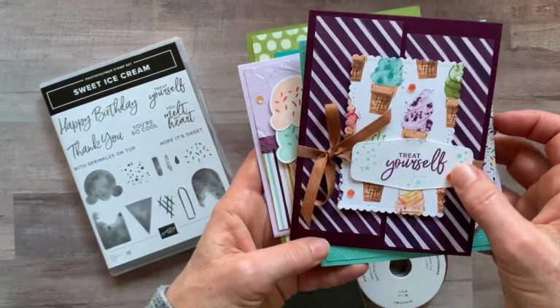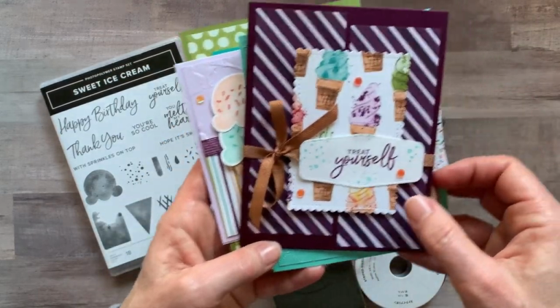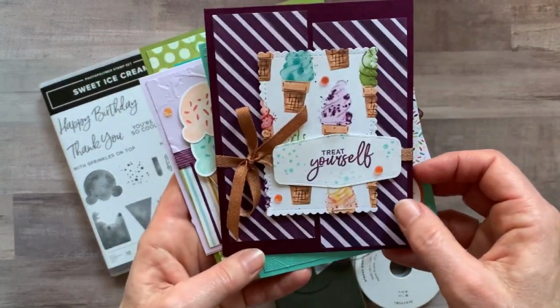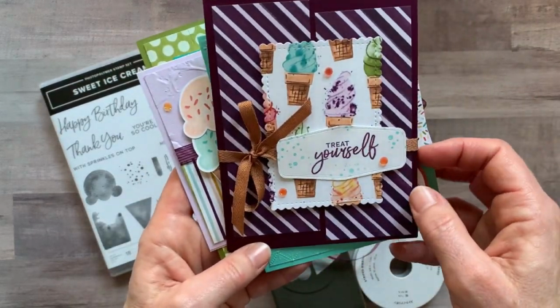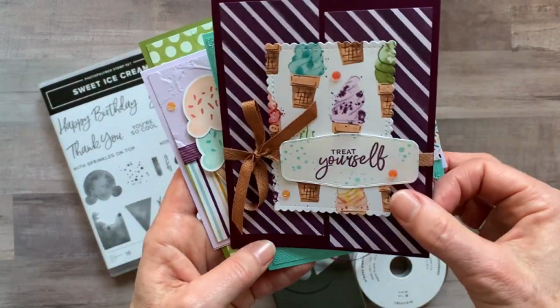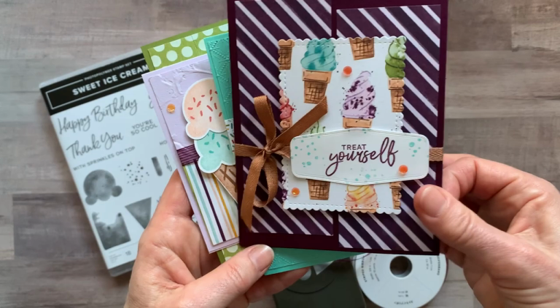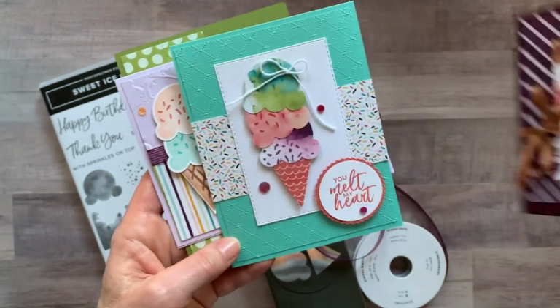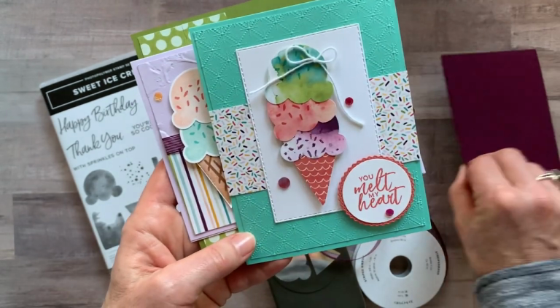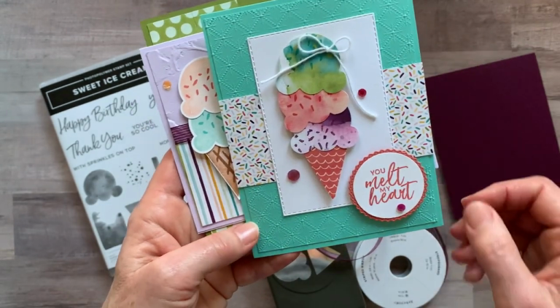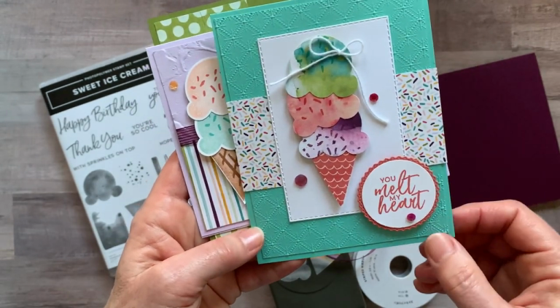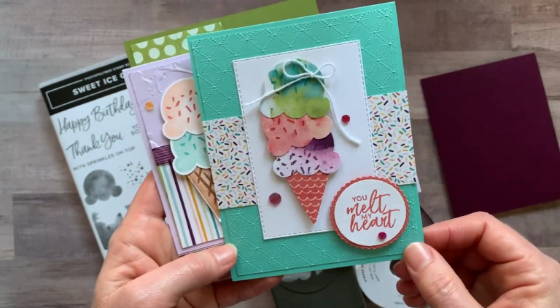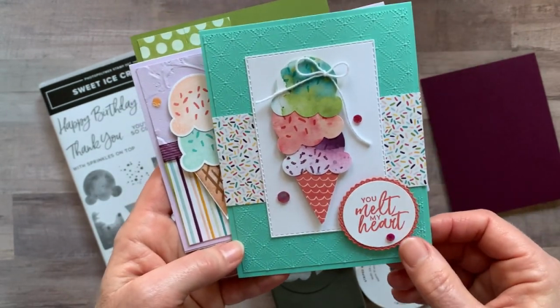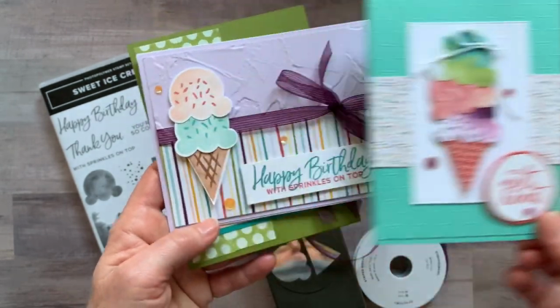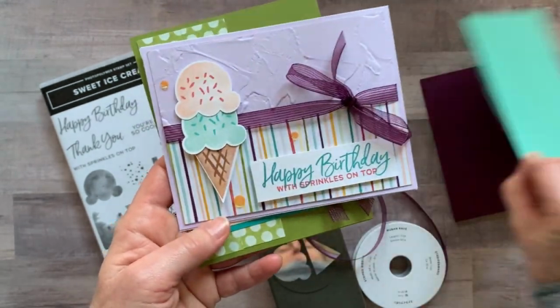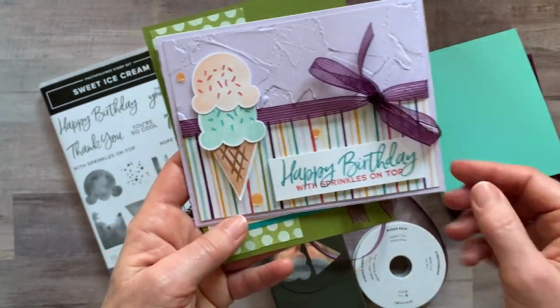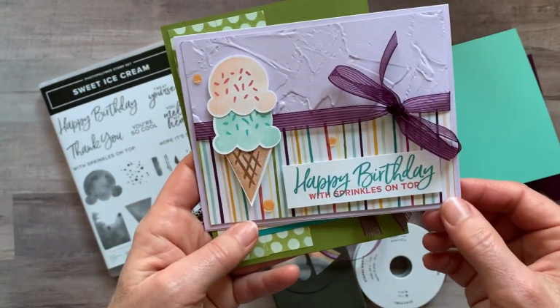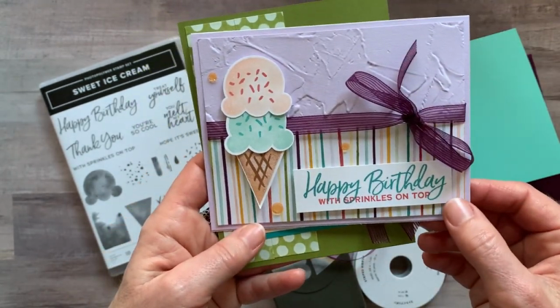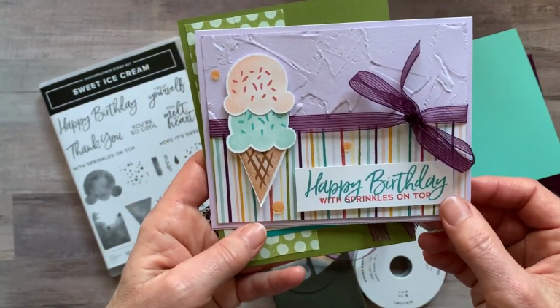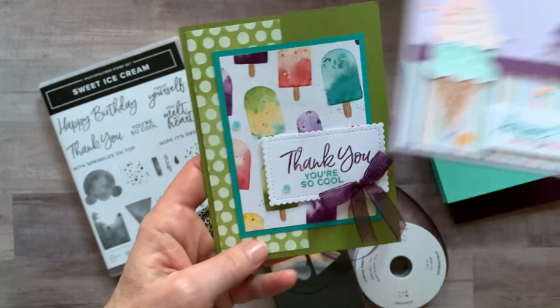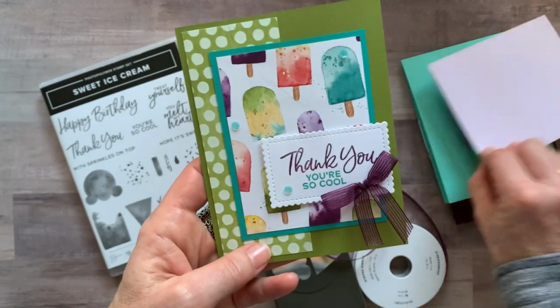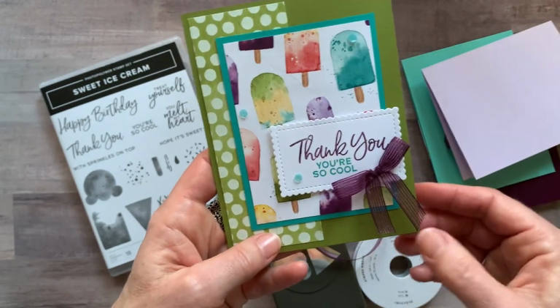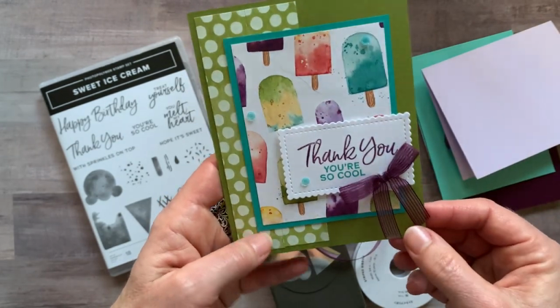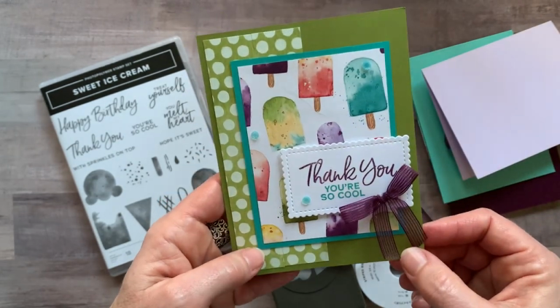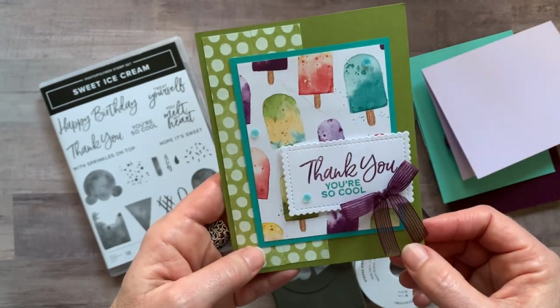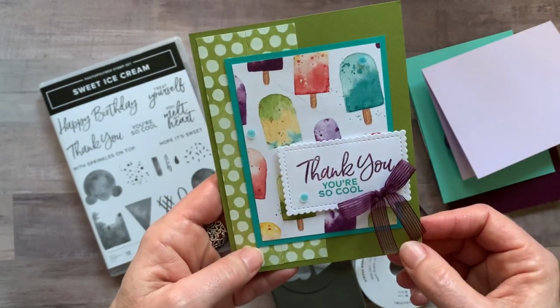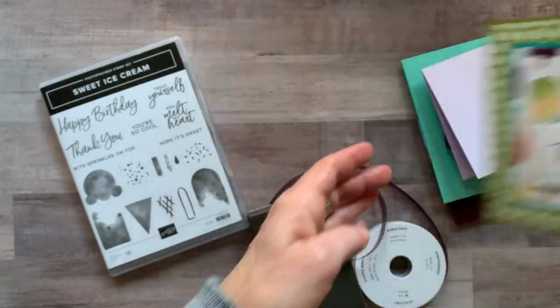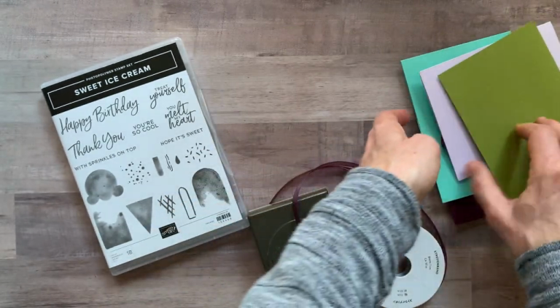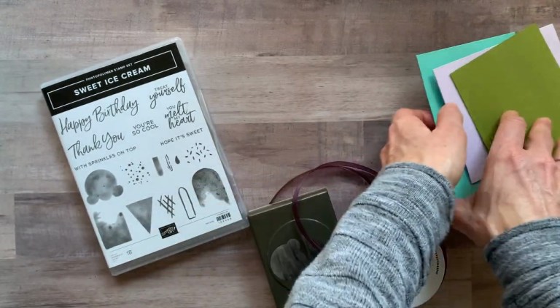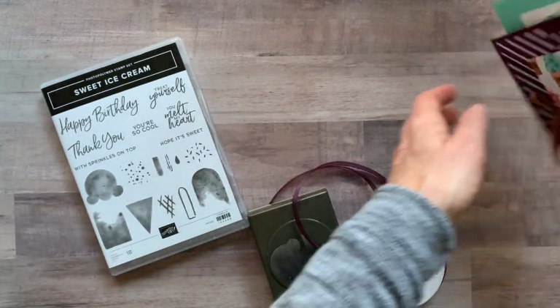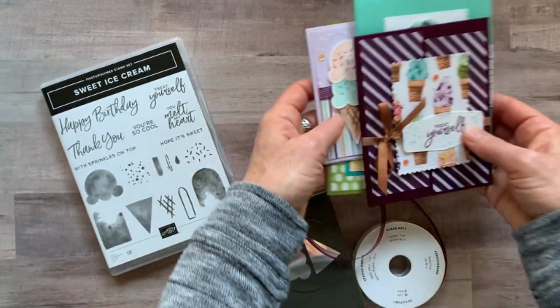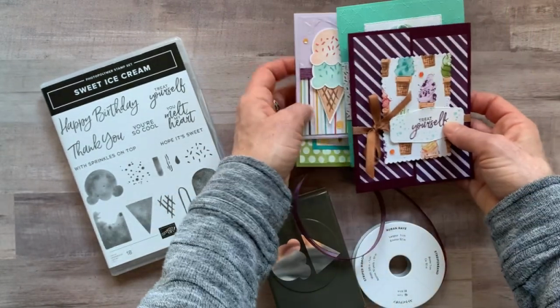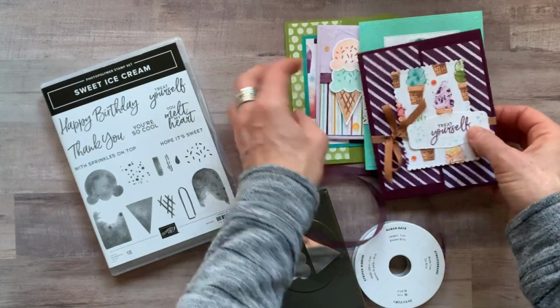The first card says 'treat yourself.' The next one is 'you melt my heart.' Then 'happy birthday with sprinkles on top.' And 'thank you, you're so cool.' Those are the four cards you can make in this class.